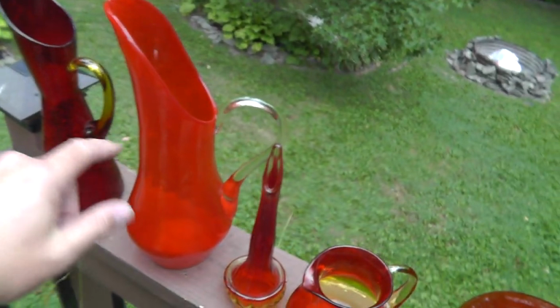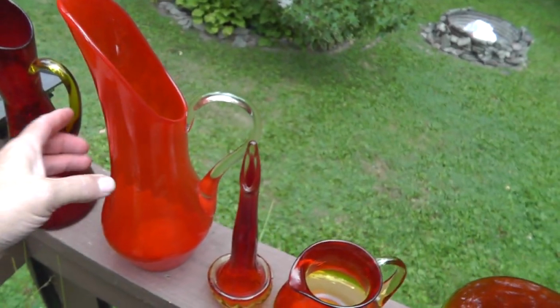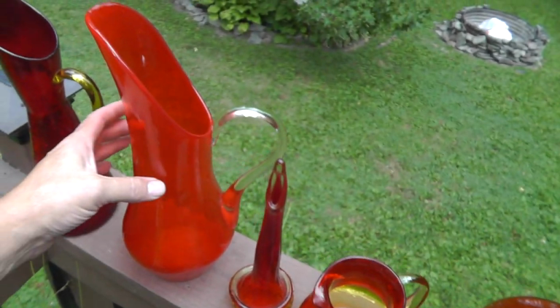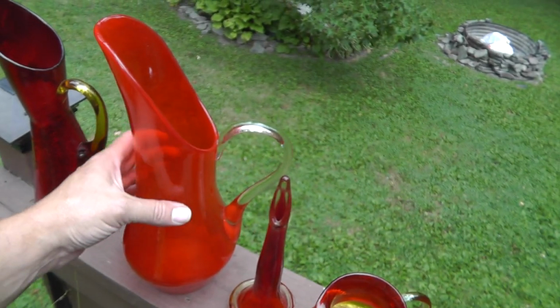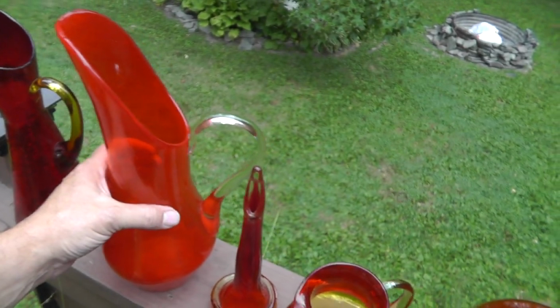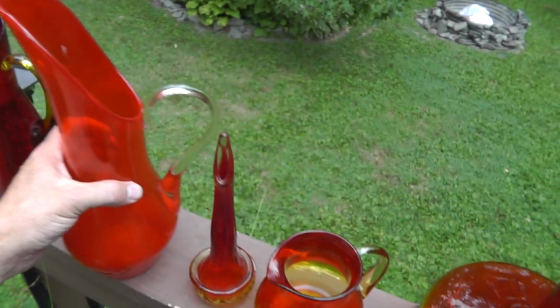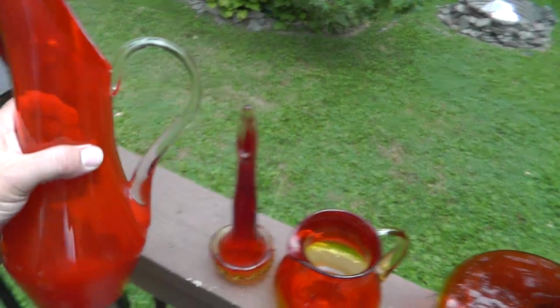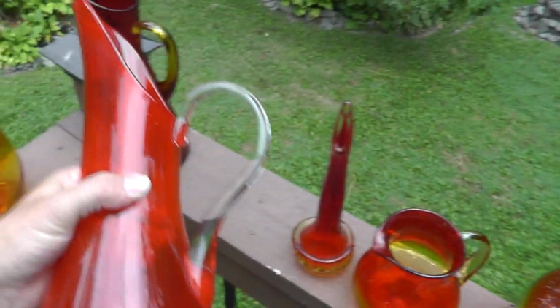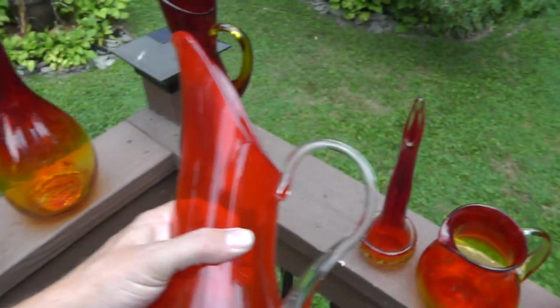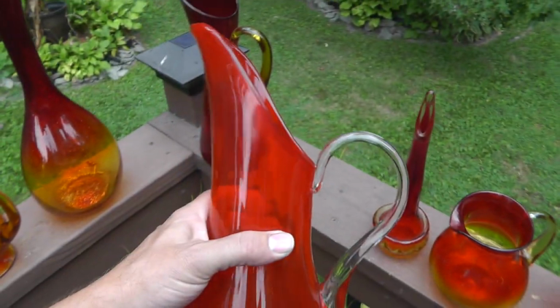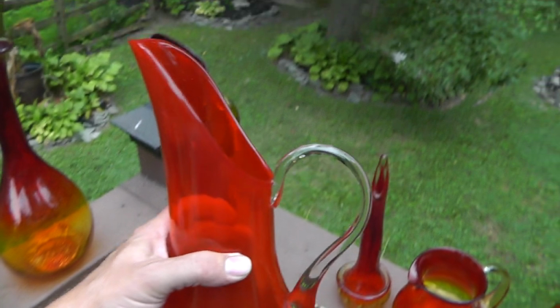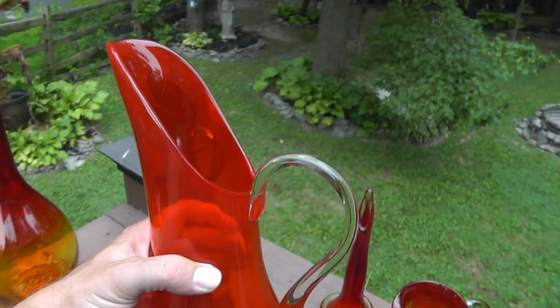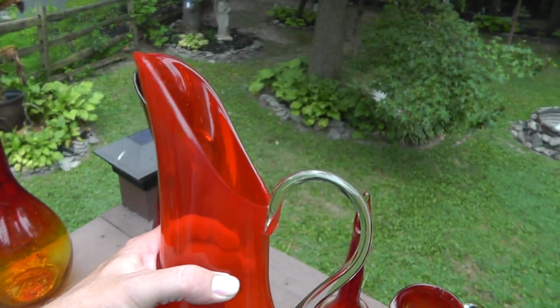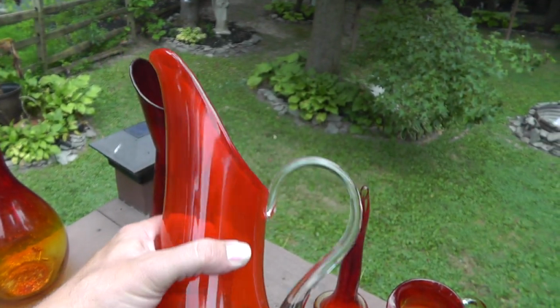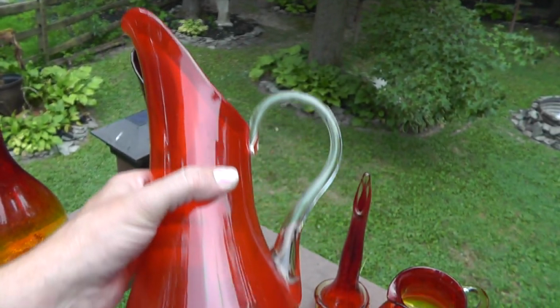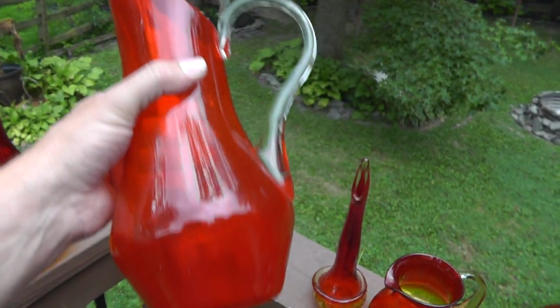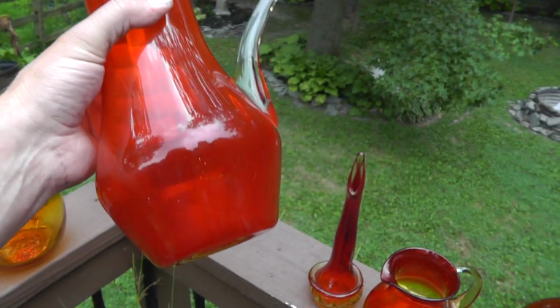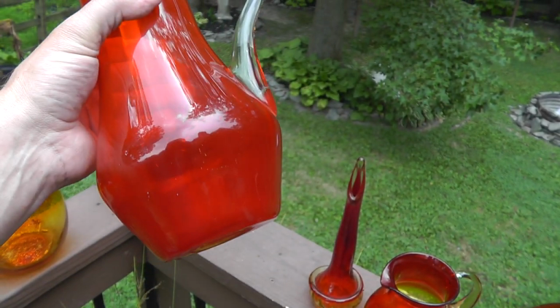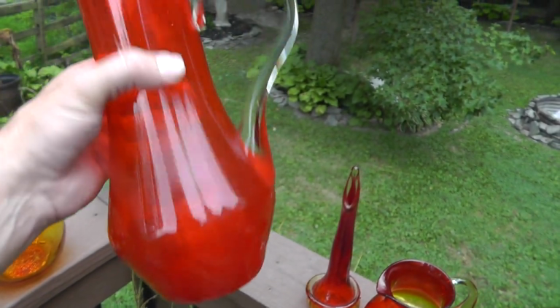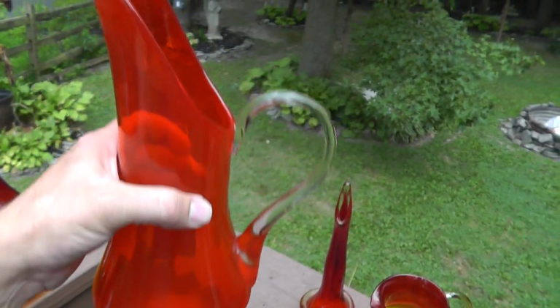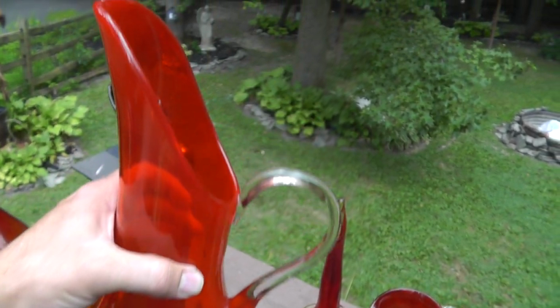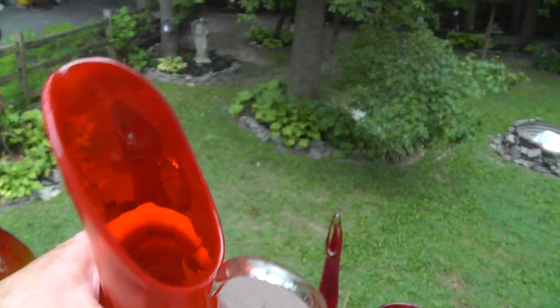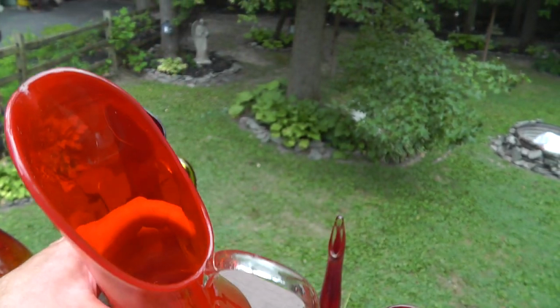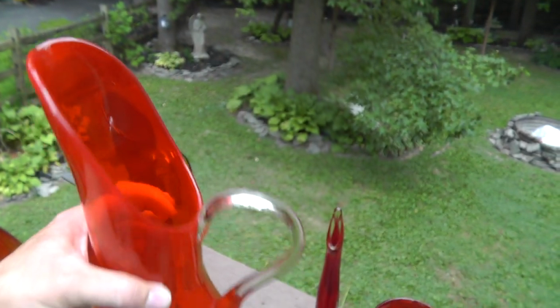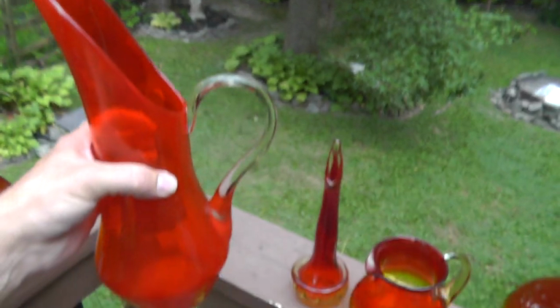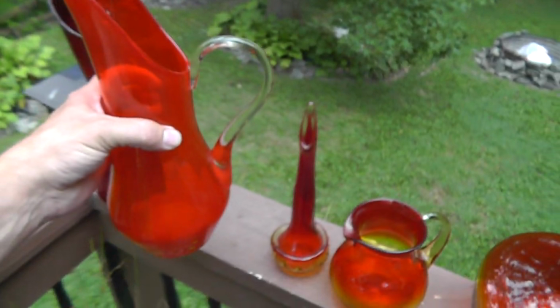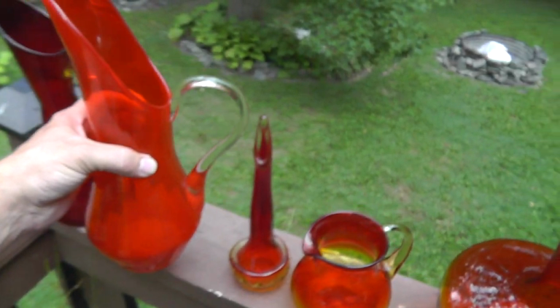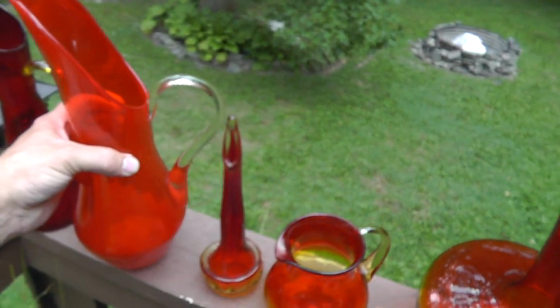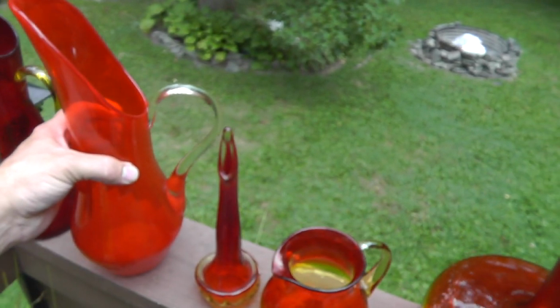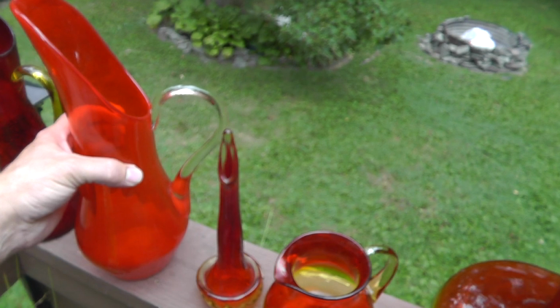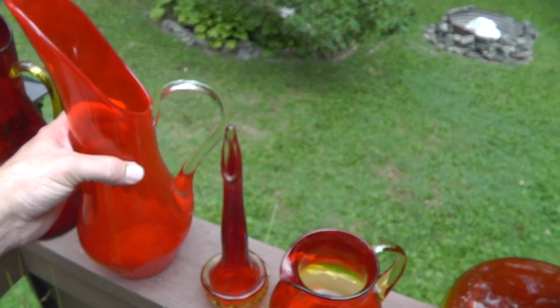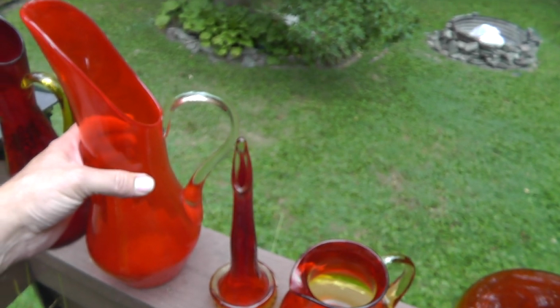Look at that — it's a moose. I bet if I put a black light on that it would probably glow. It's got that look to it.